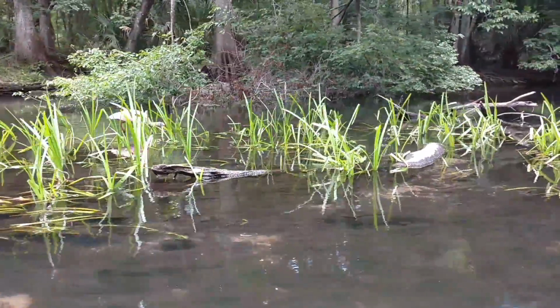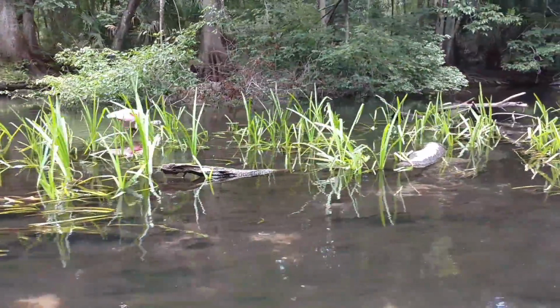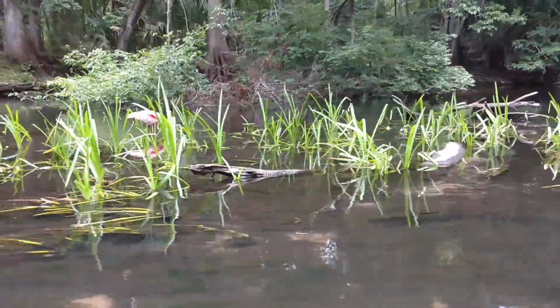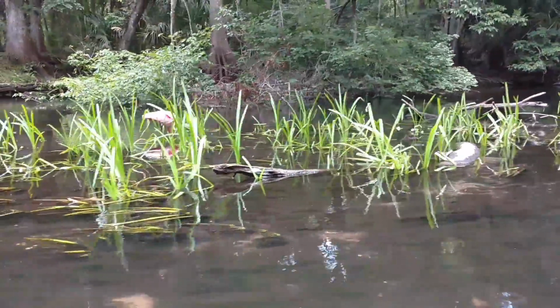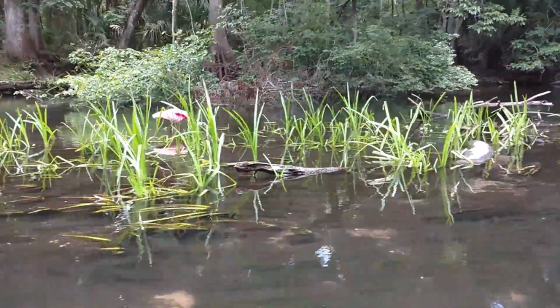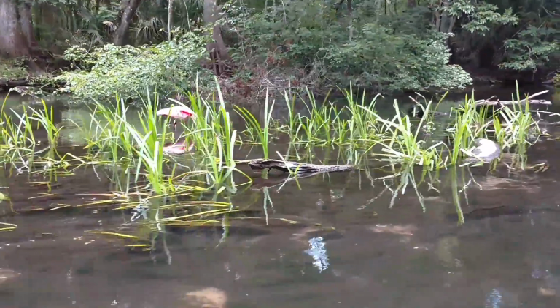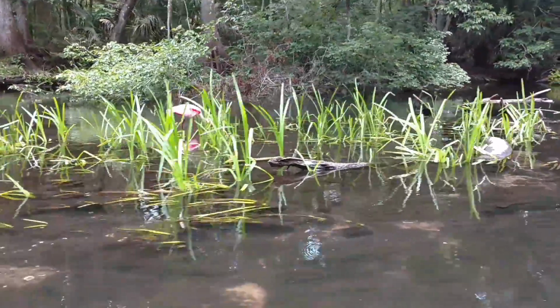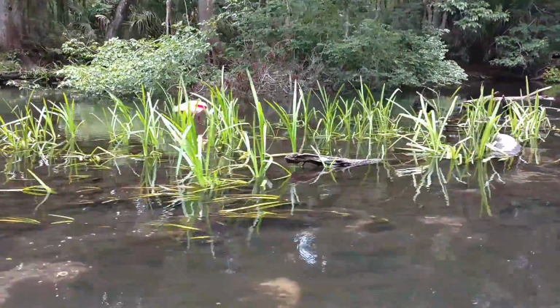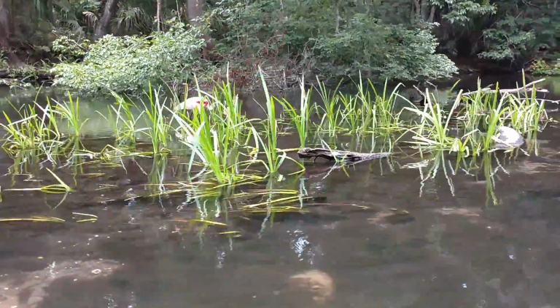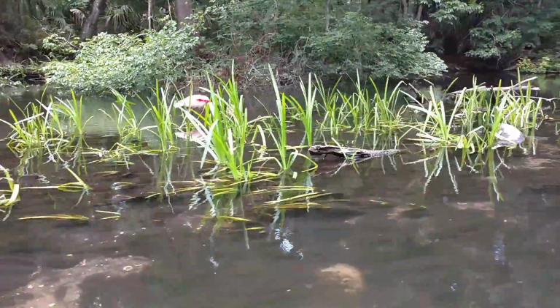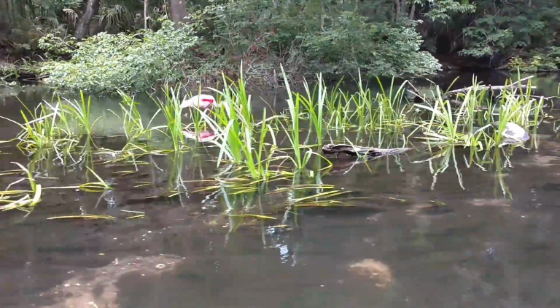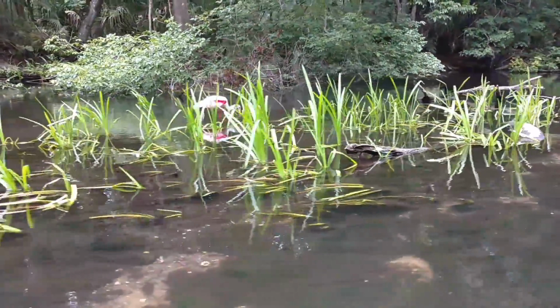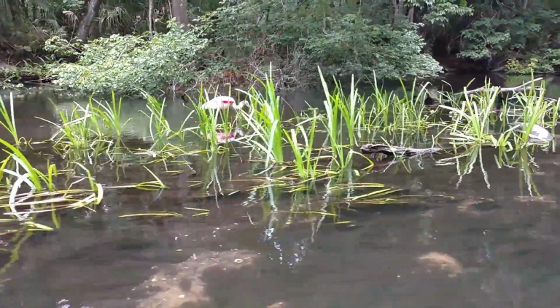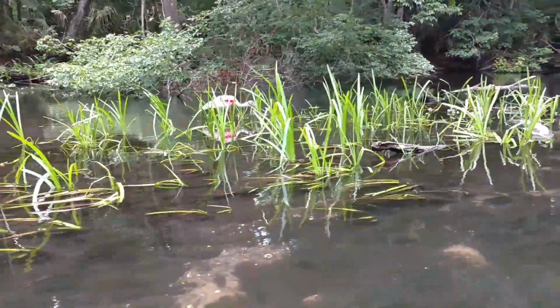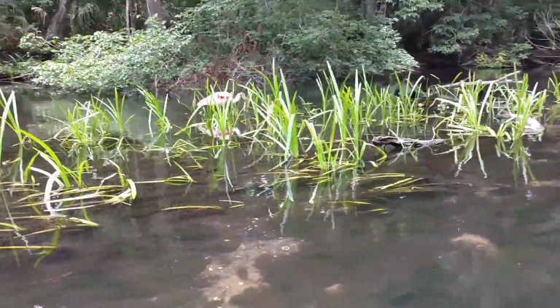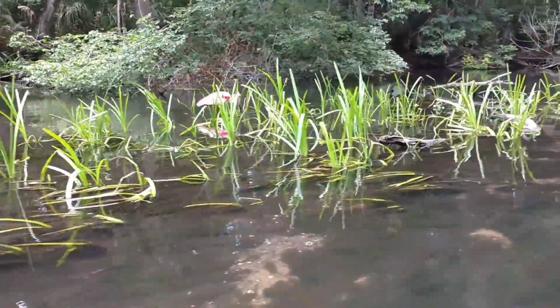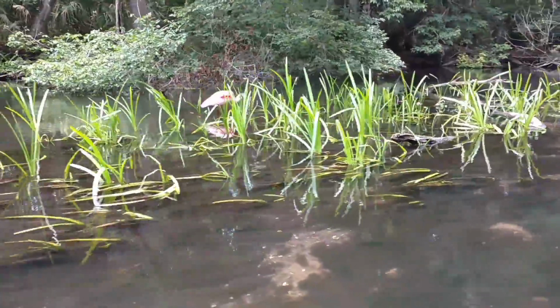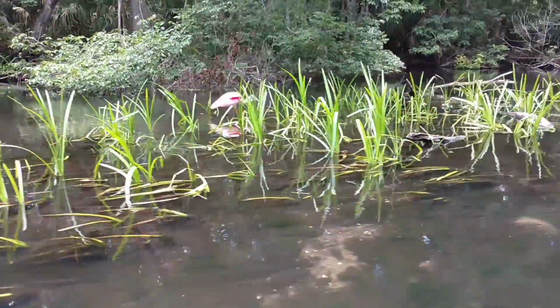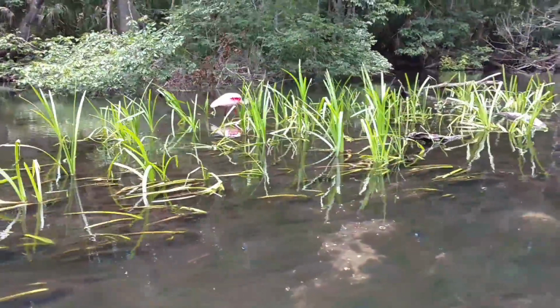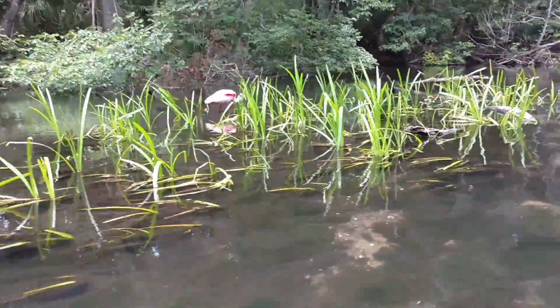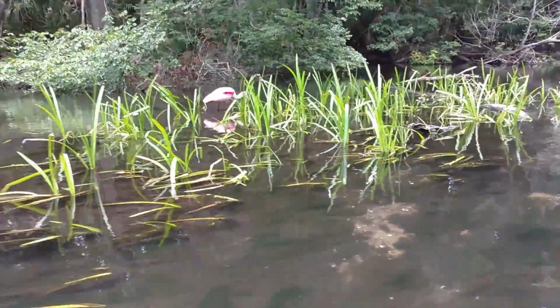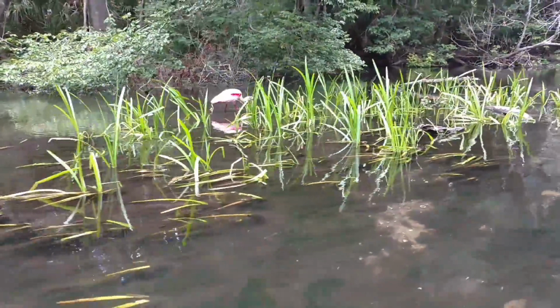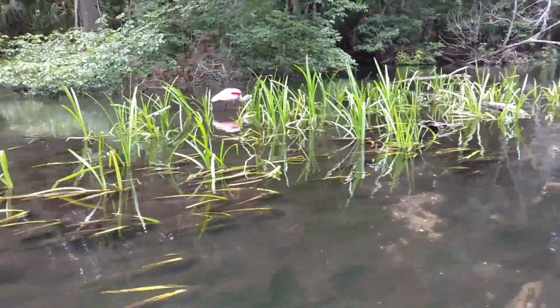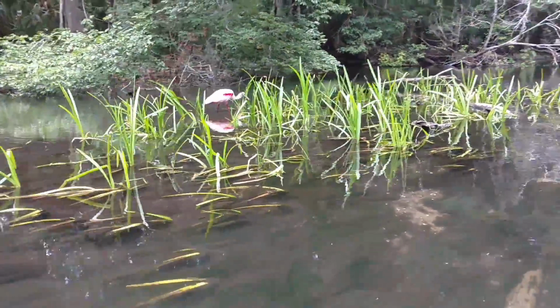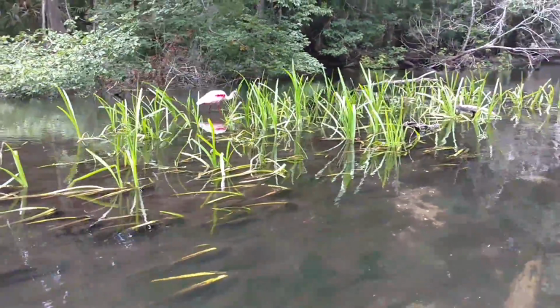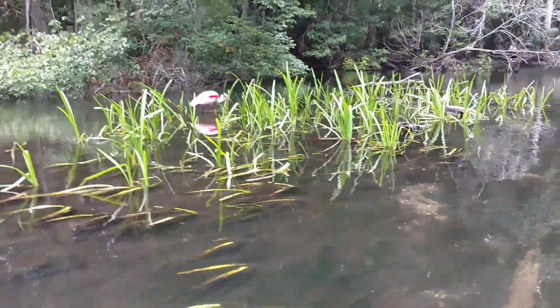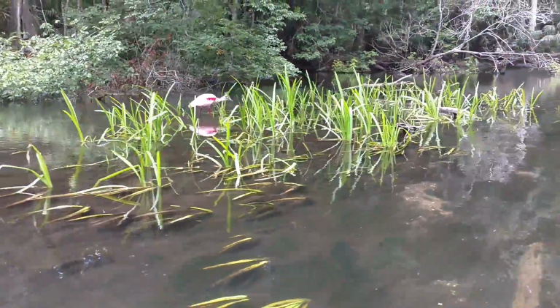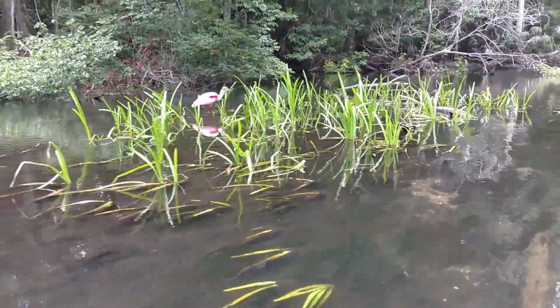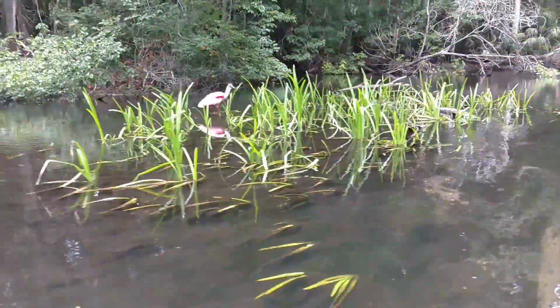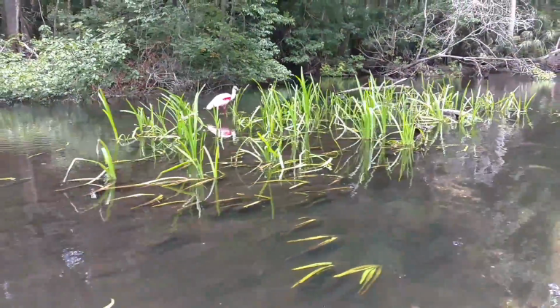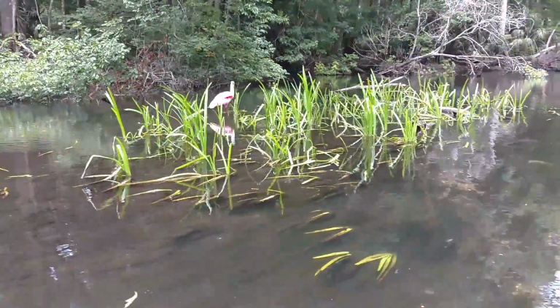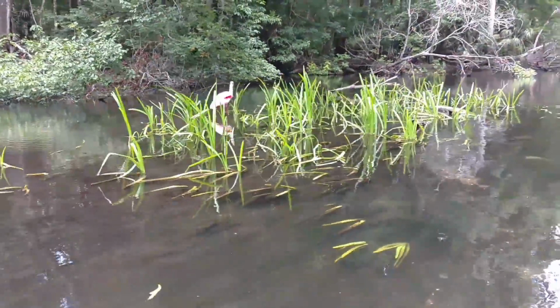A lot of people mistake him for flamingos, but they've got a spoon shape on the end of their bill. Well, he got something — wolfed it down.